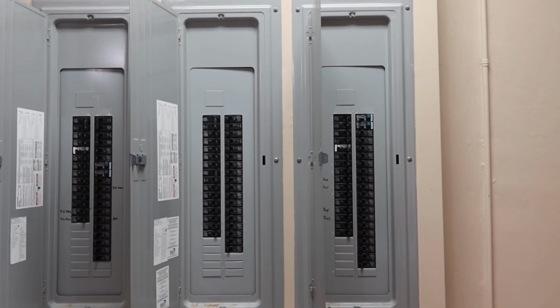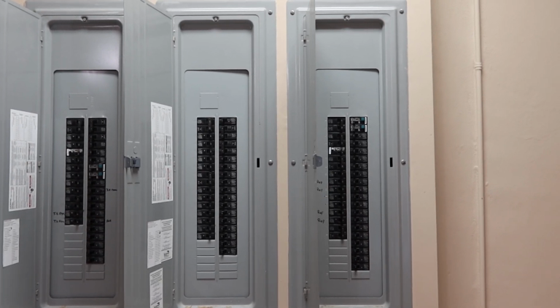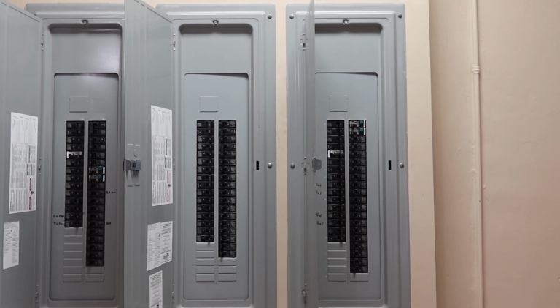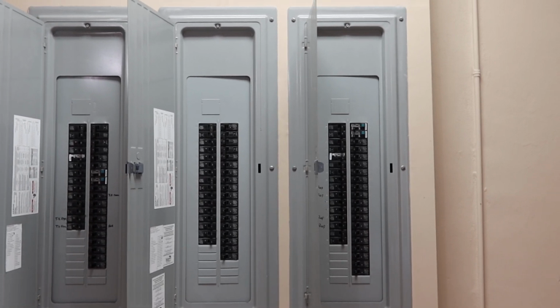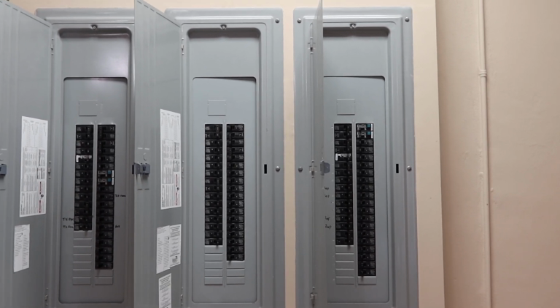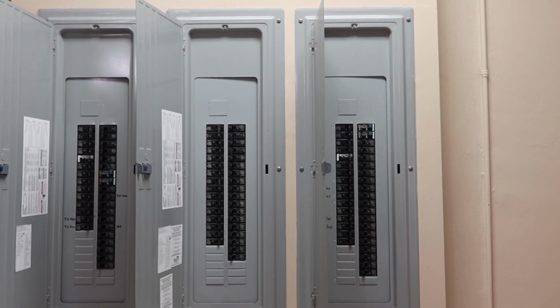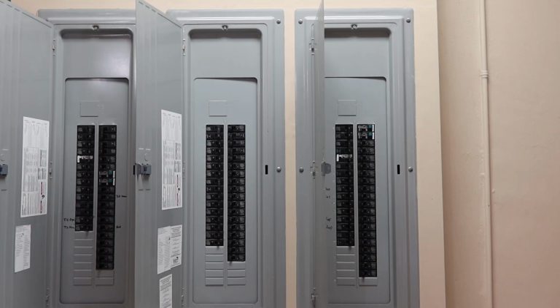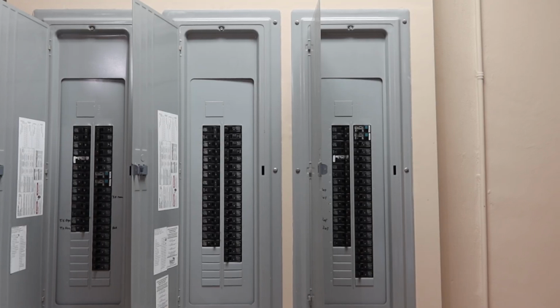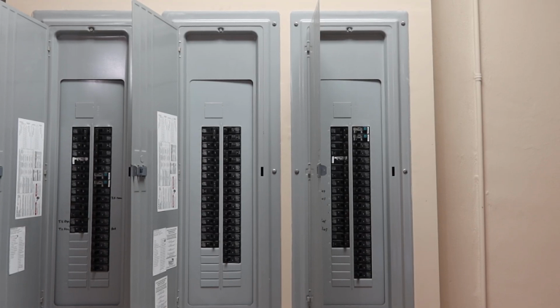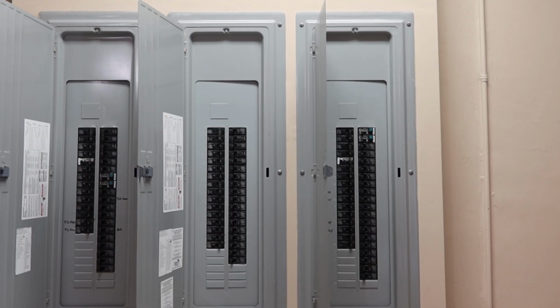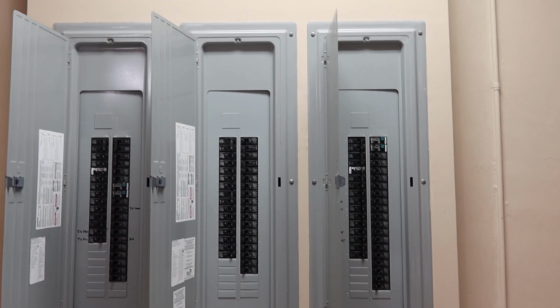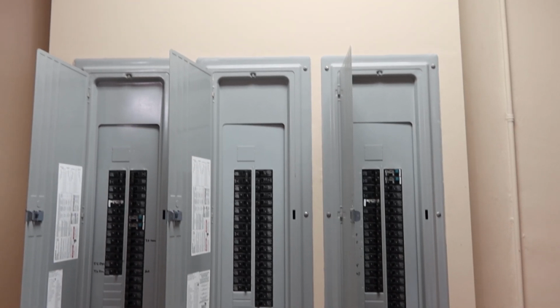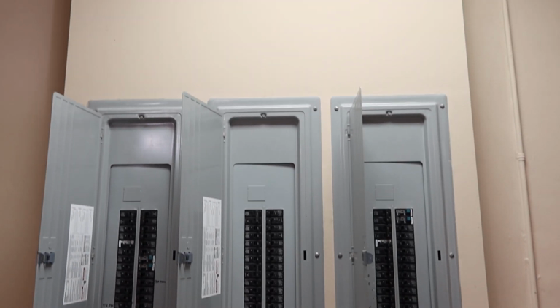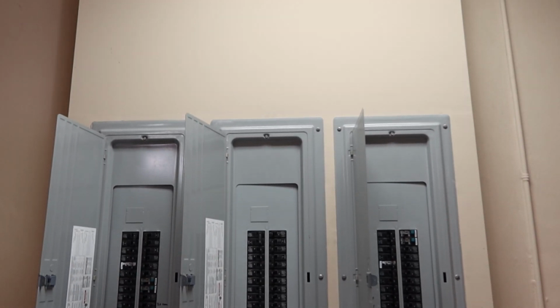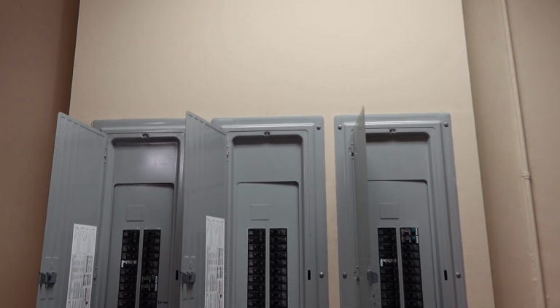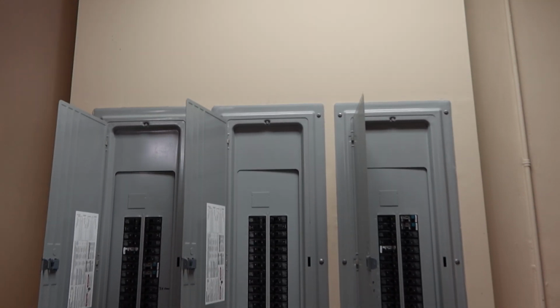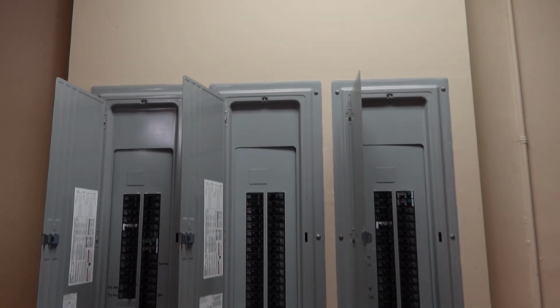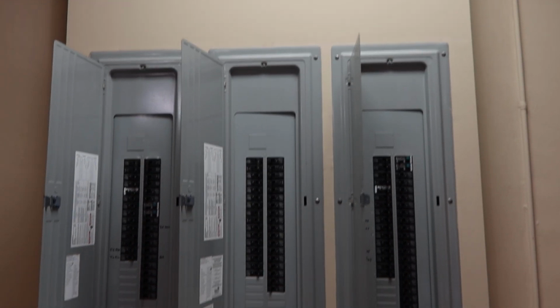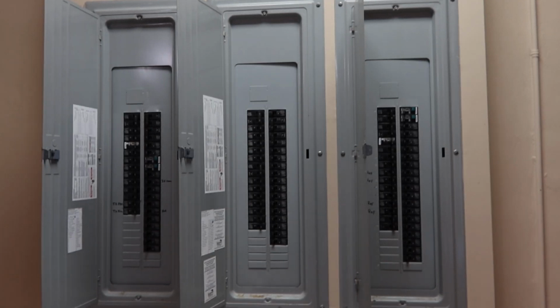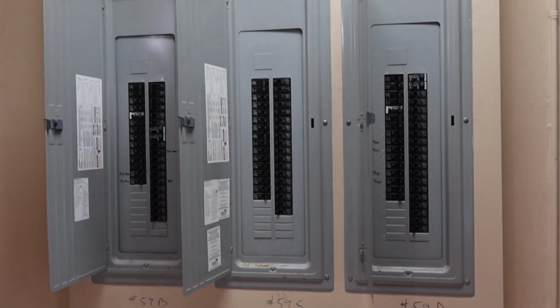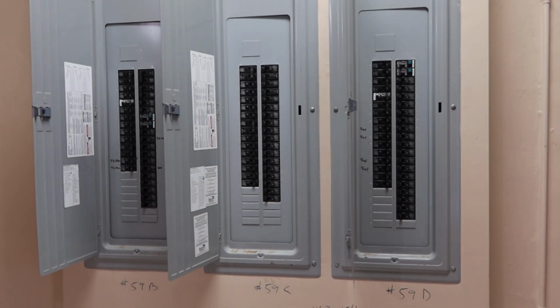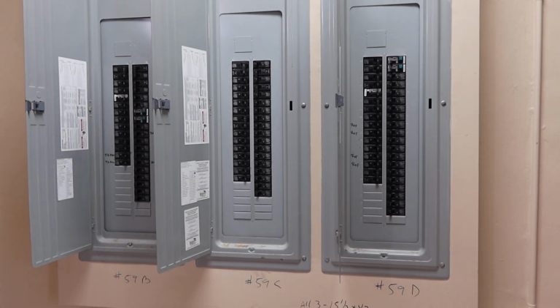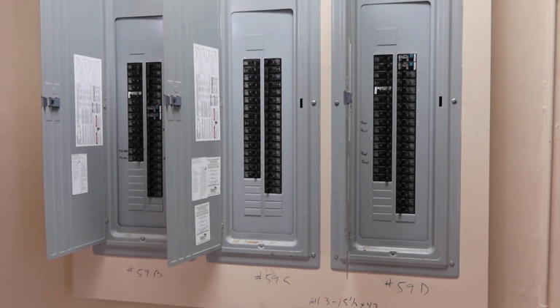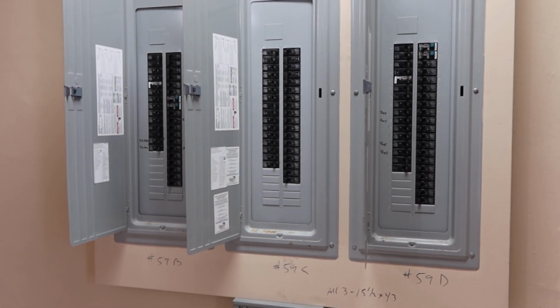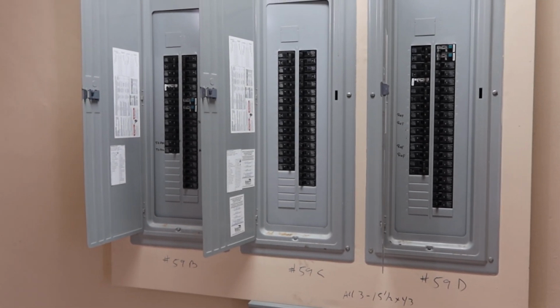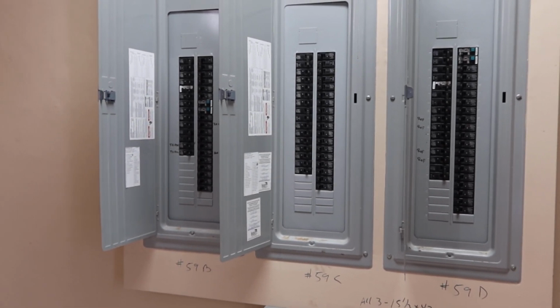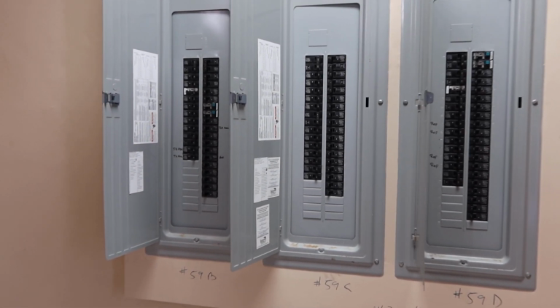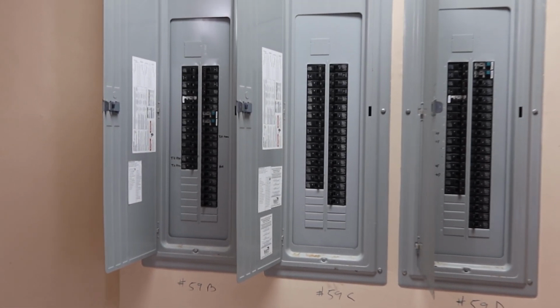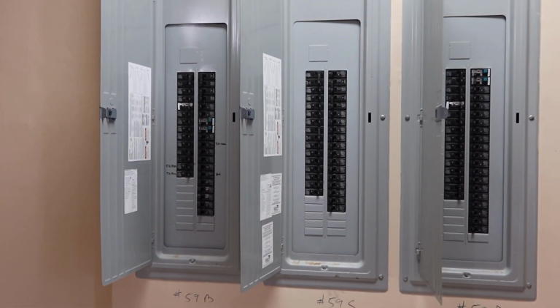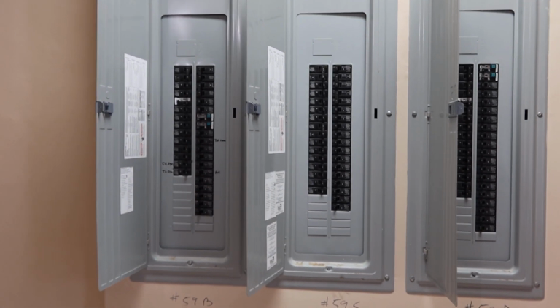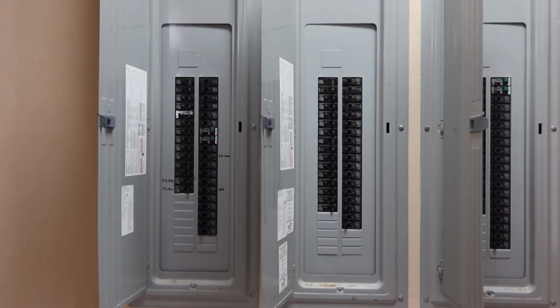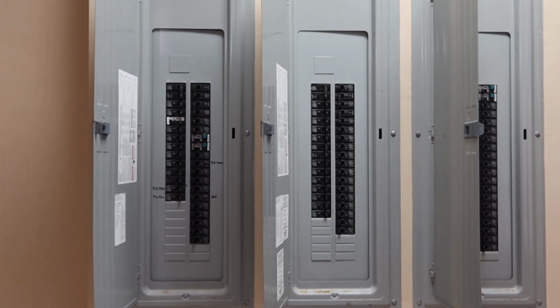They're 59 and a half inches wide by 43 inches tall. They pretty much have all the same identical breakers. We'll yank them out so you can reuse them.